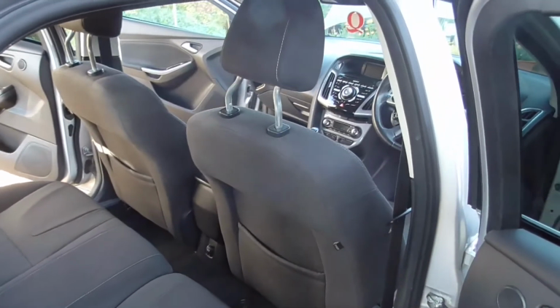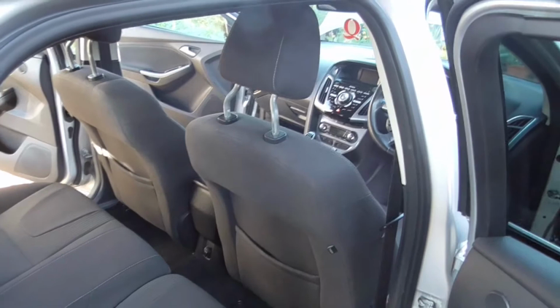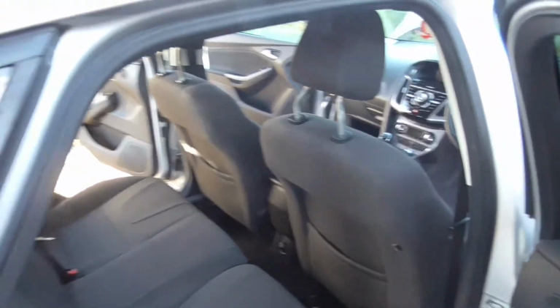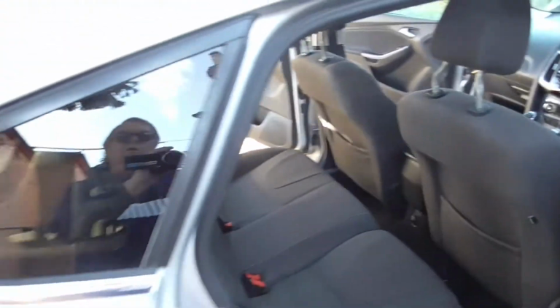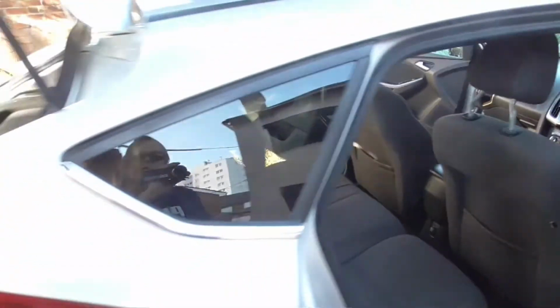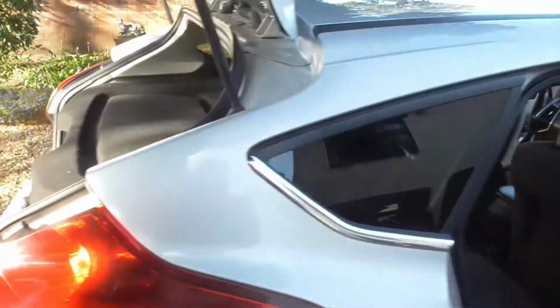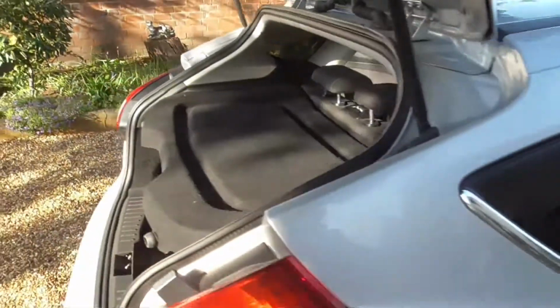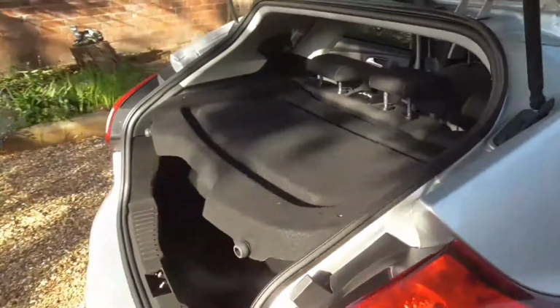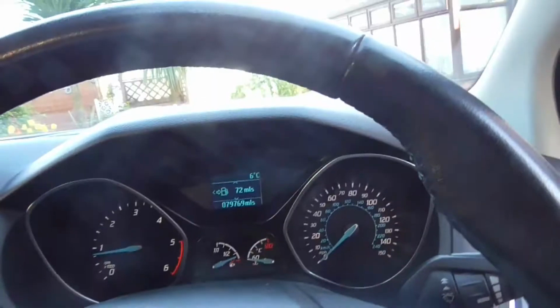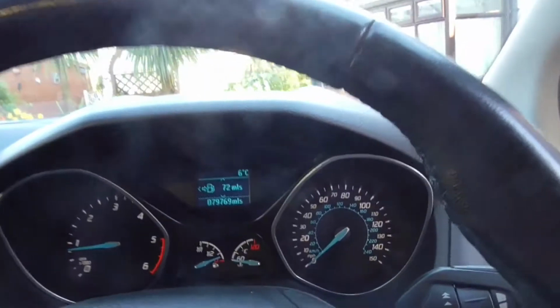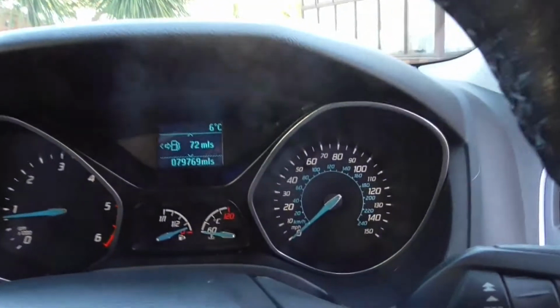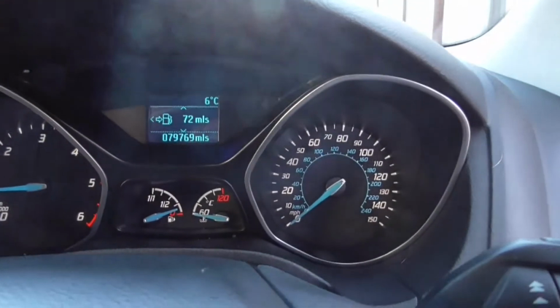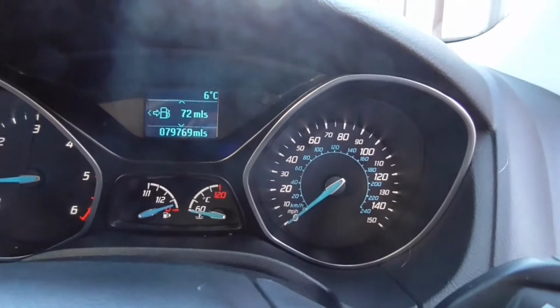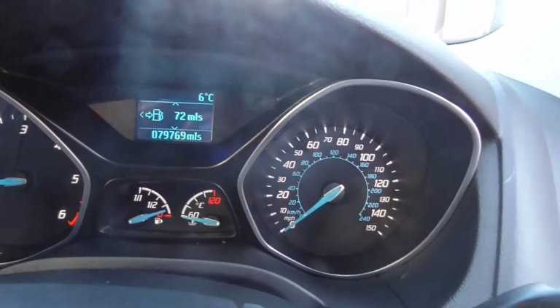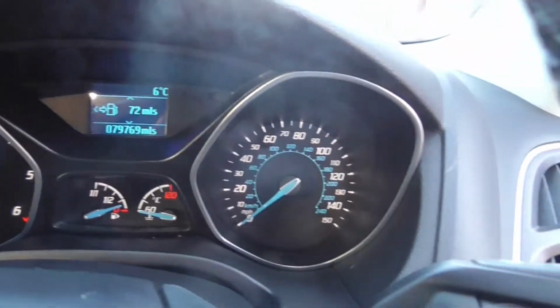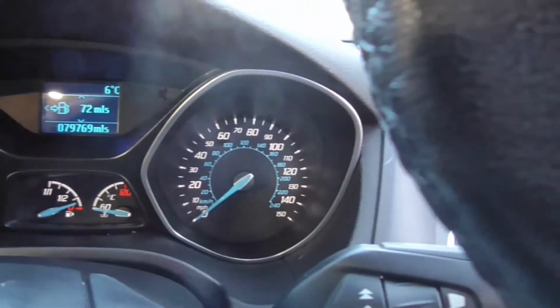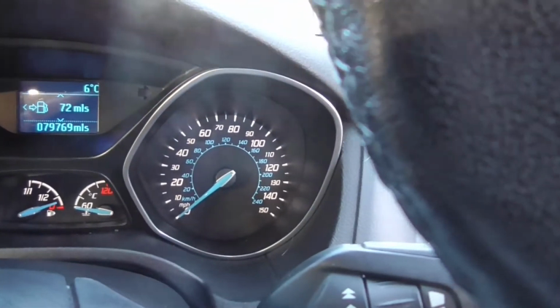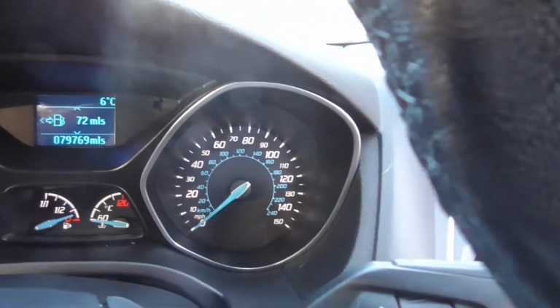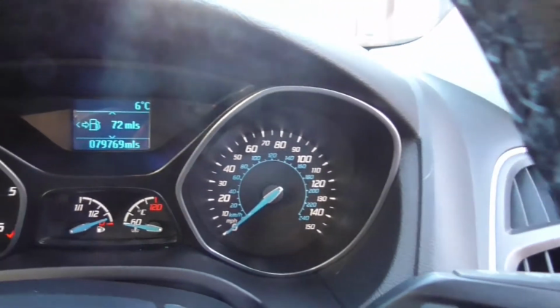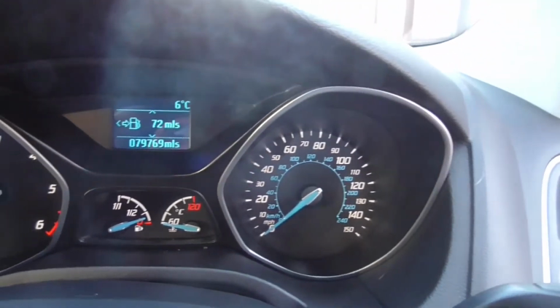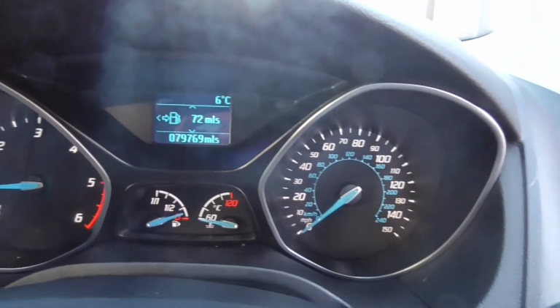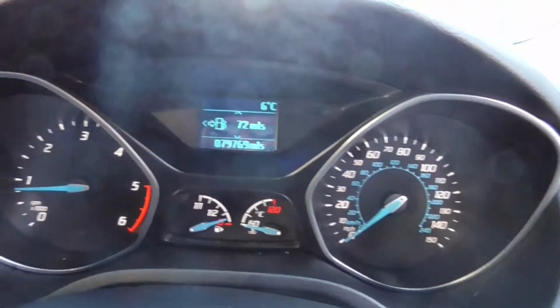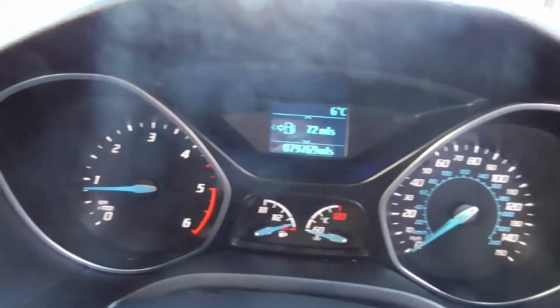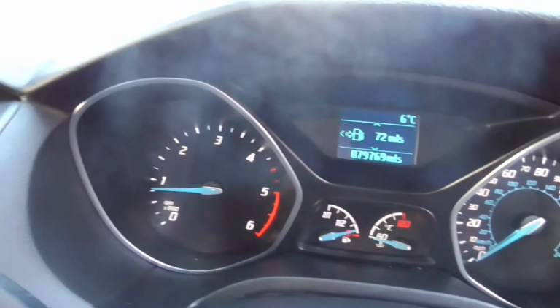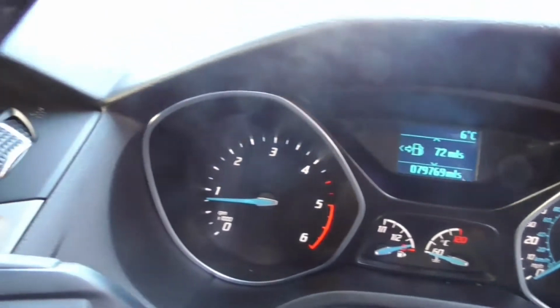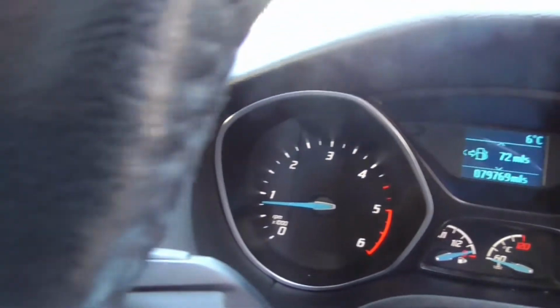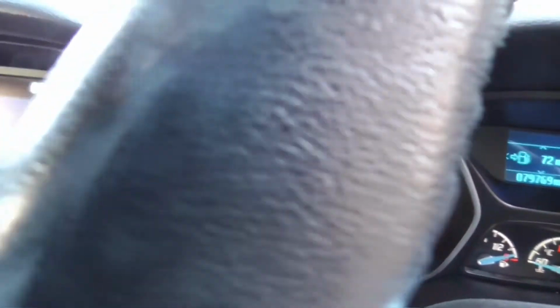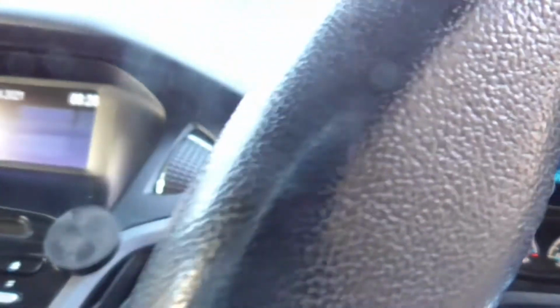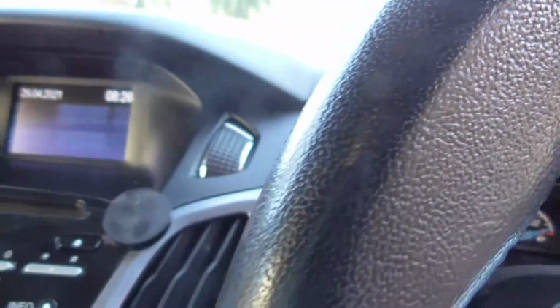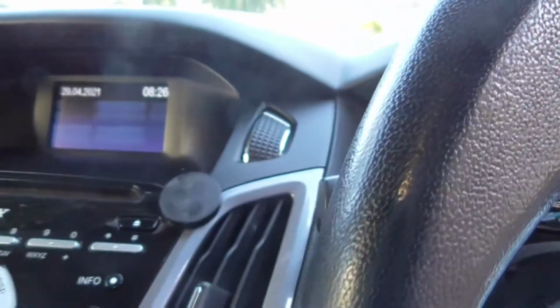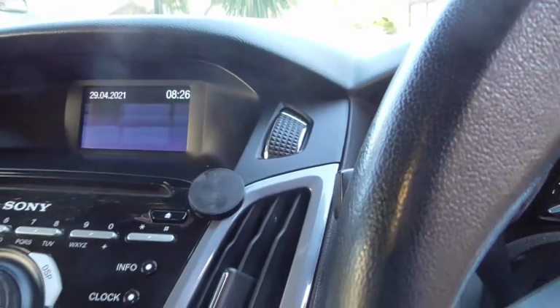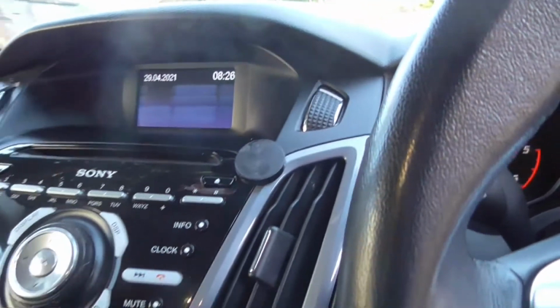Inside and out, this car comes with two keys and has been well looked after. Cheap to tax at £20 per year, excellent on fuel, three months warranty, warranty wise approved dealer, part exchange welcome, HPI clear.